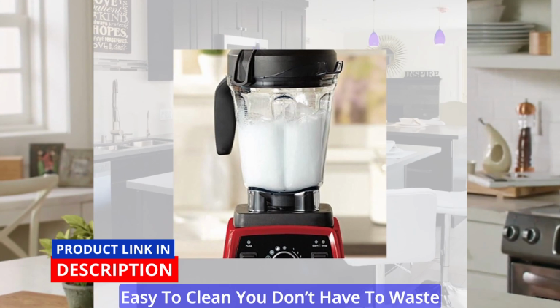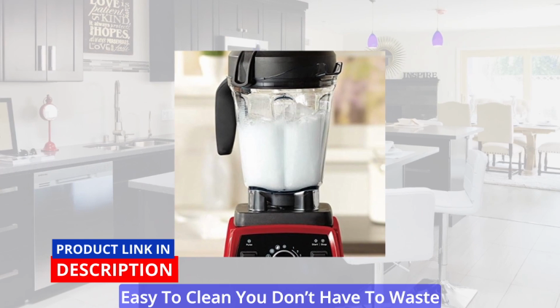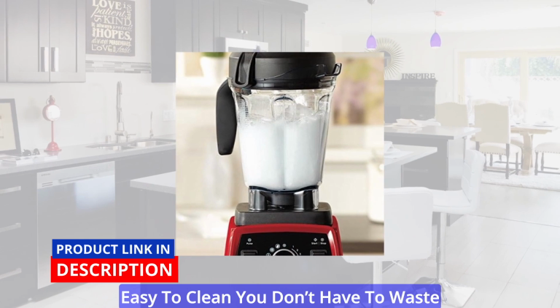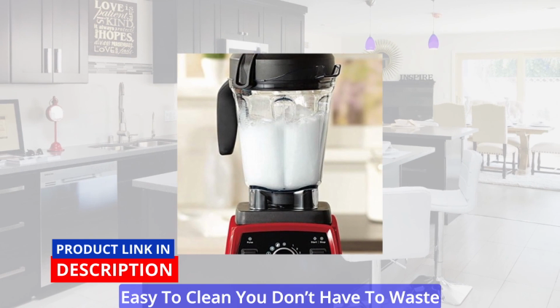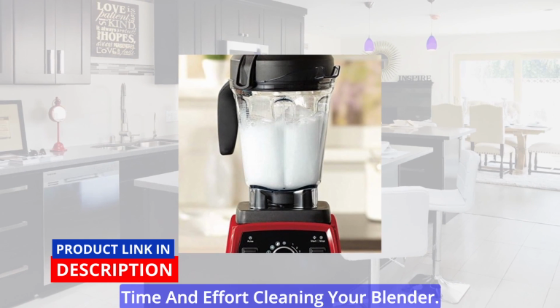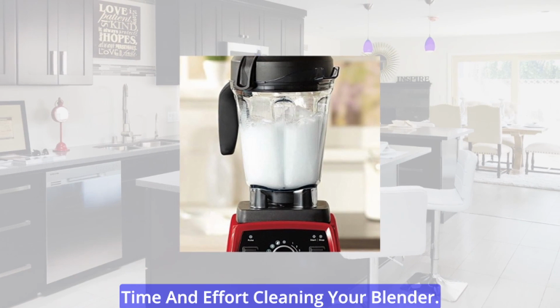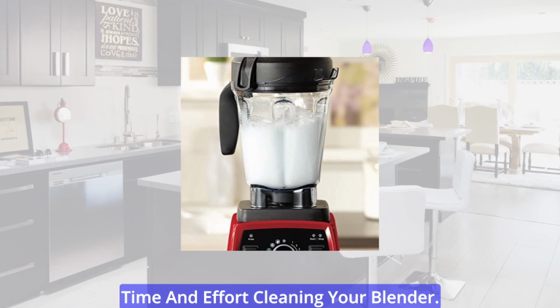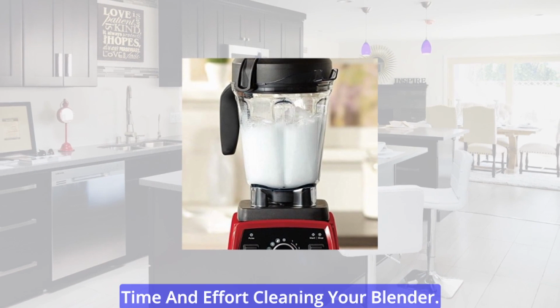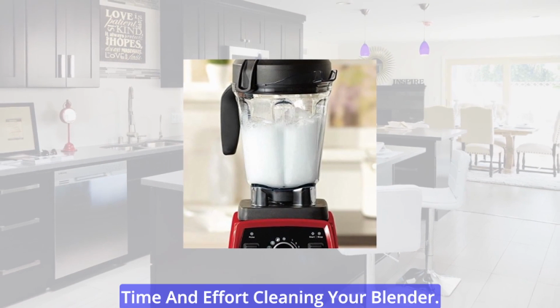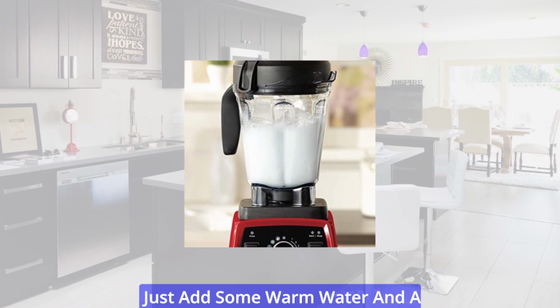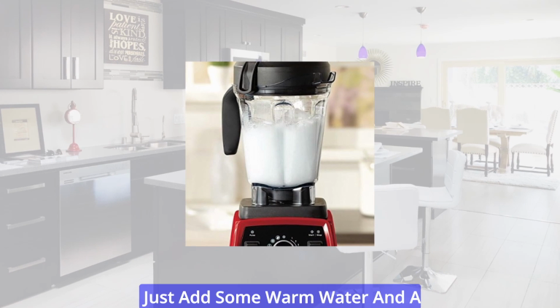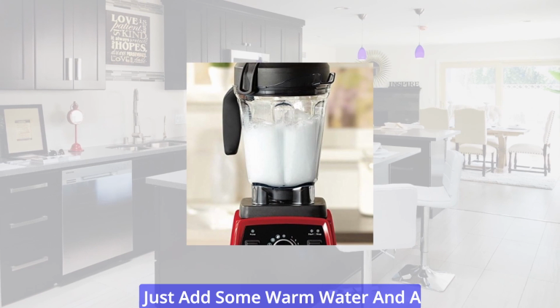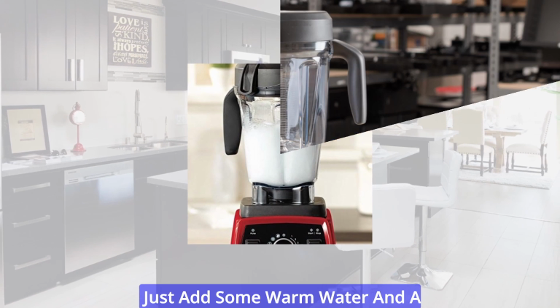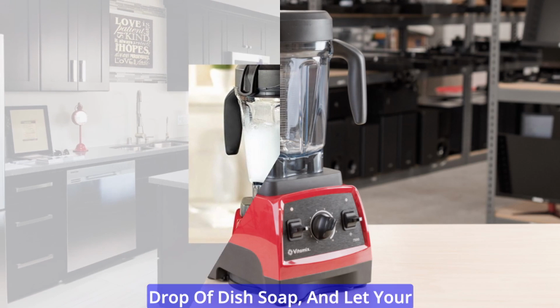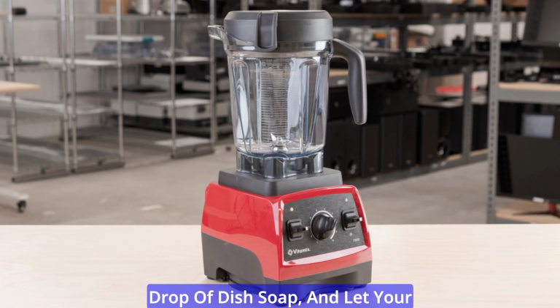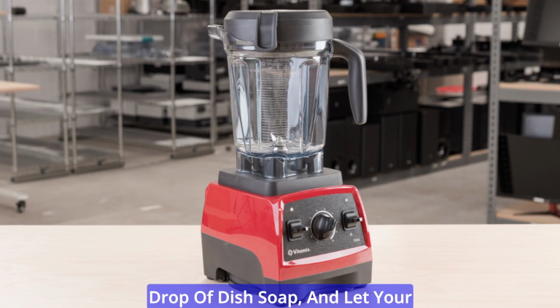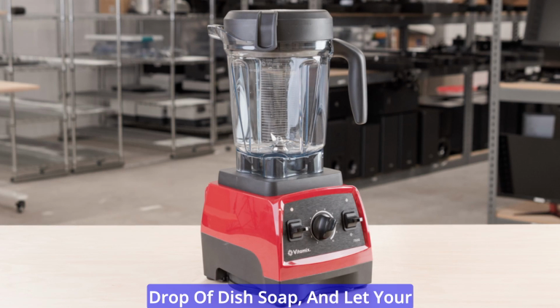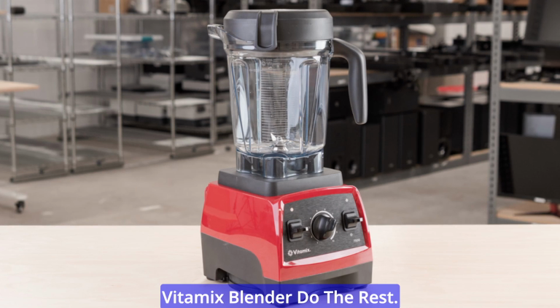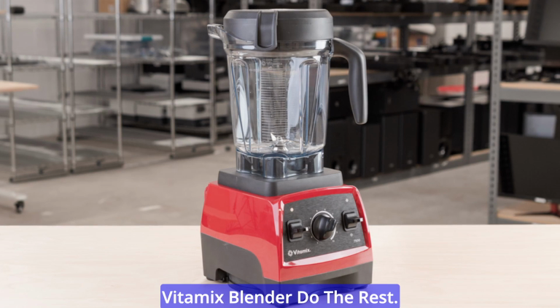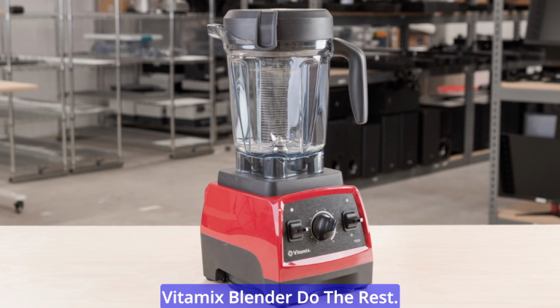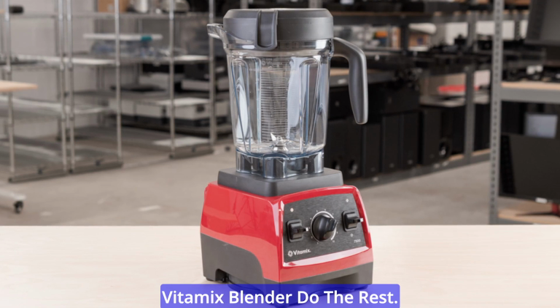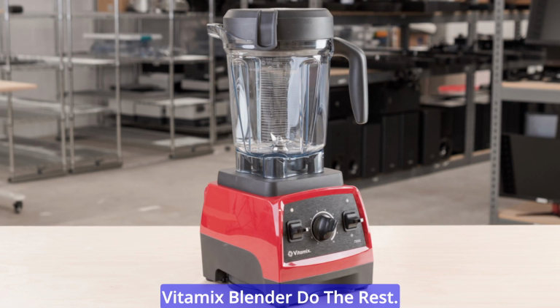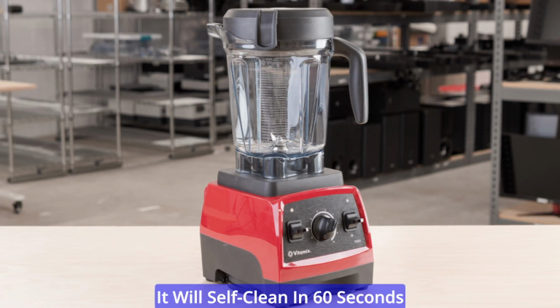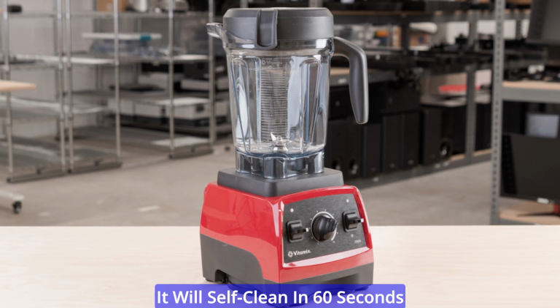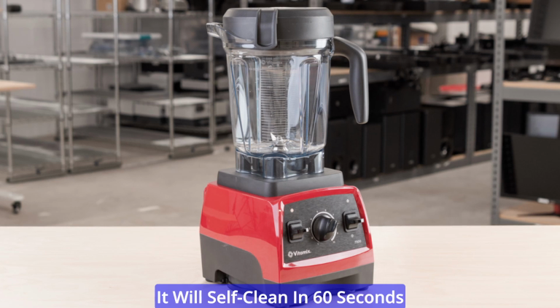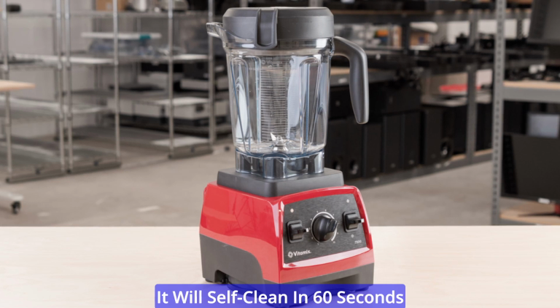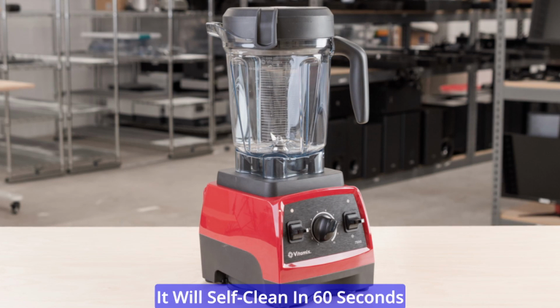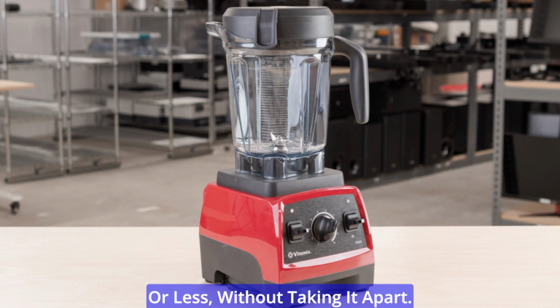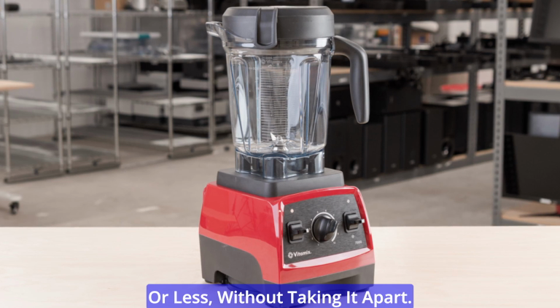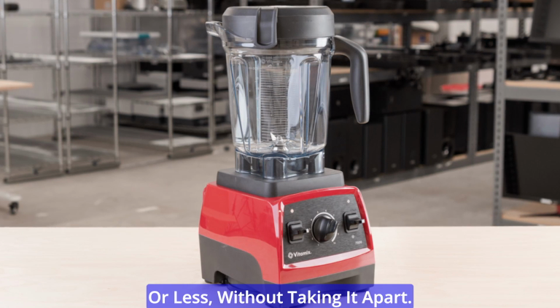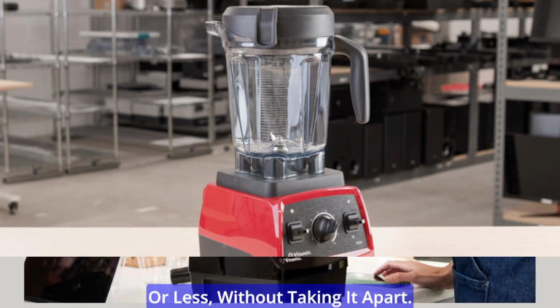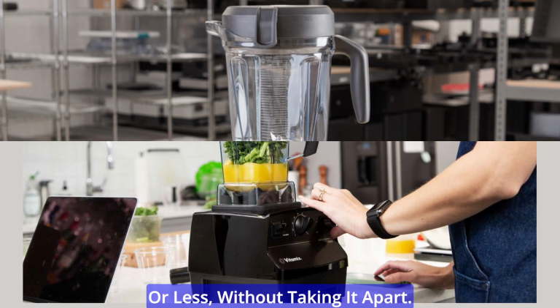Easy to clean — you don't have to waste time and effort cleaning your blender. Just add some warm water and a drop of dish soap, and let your Vitamix blender do the rest. It will self-clean in 60 seconds or less, without taking it apart.